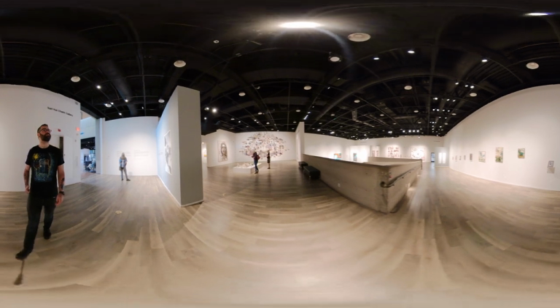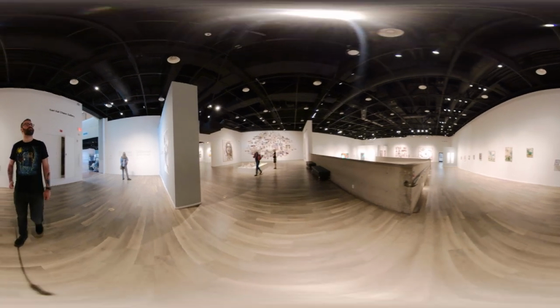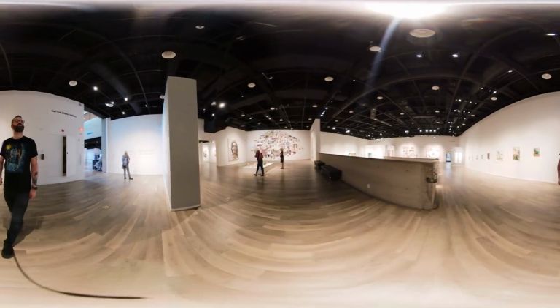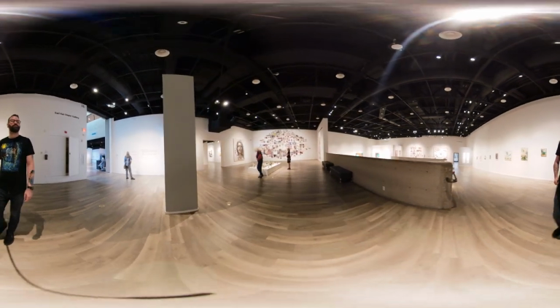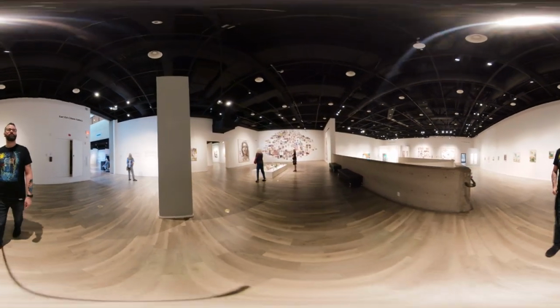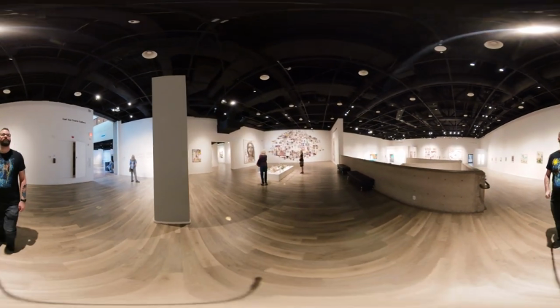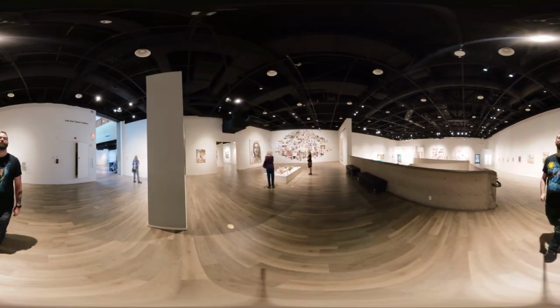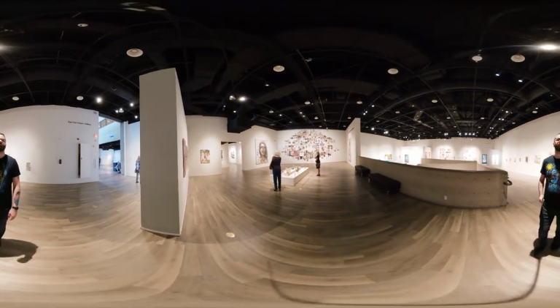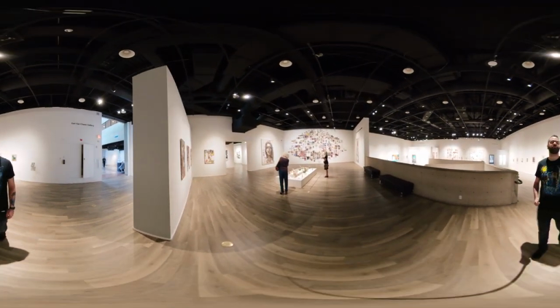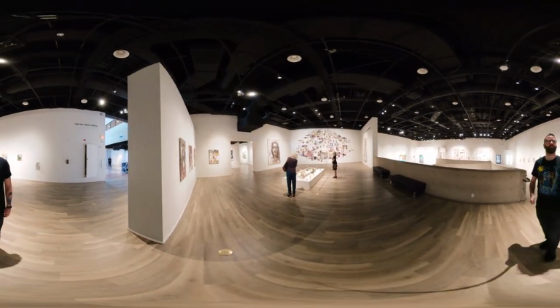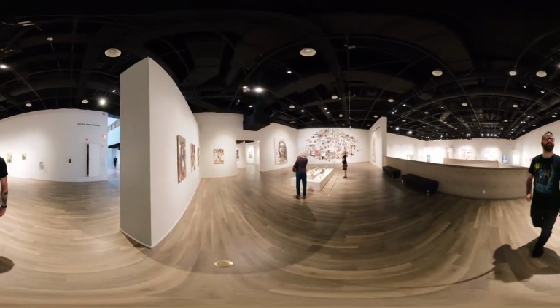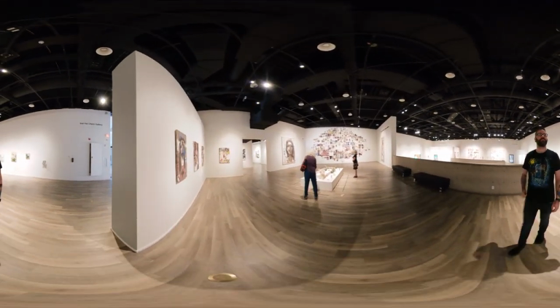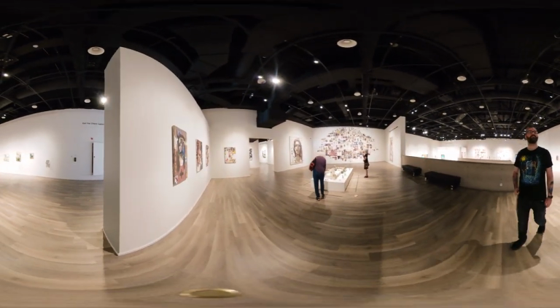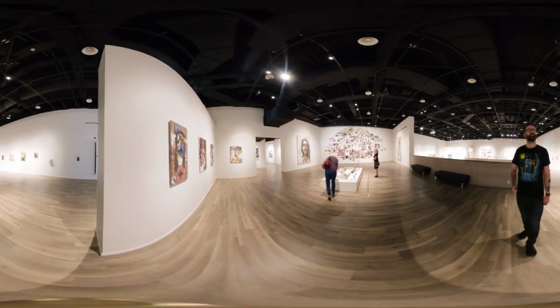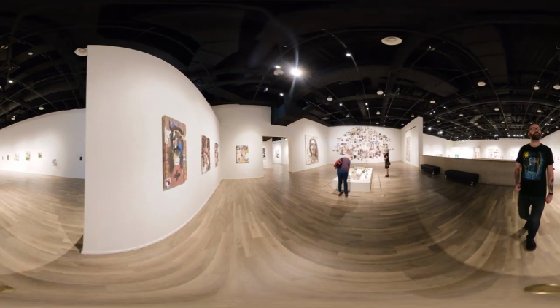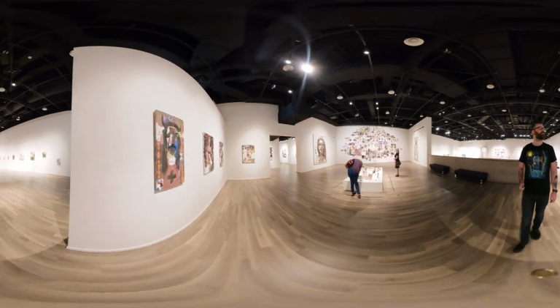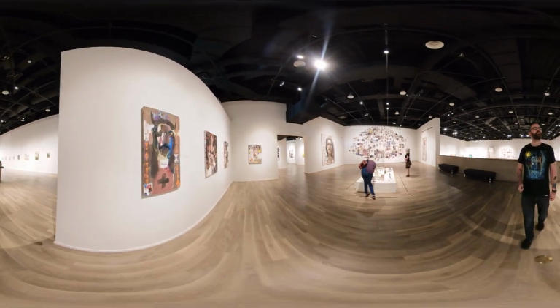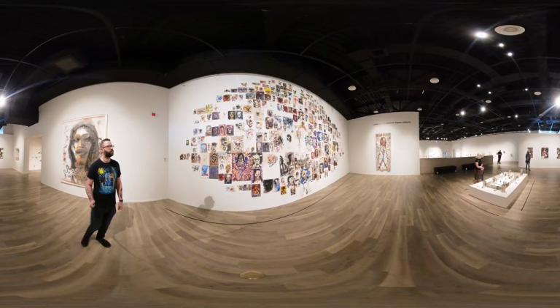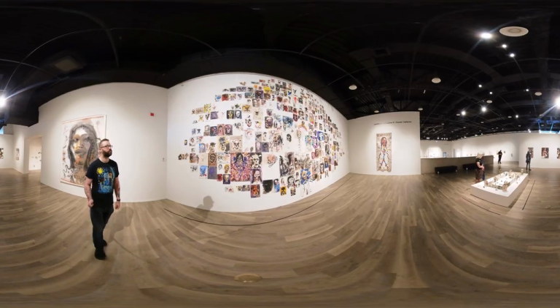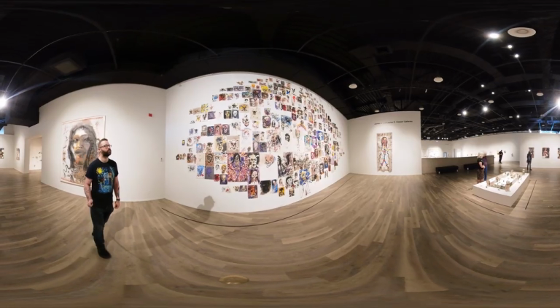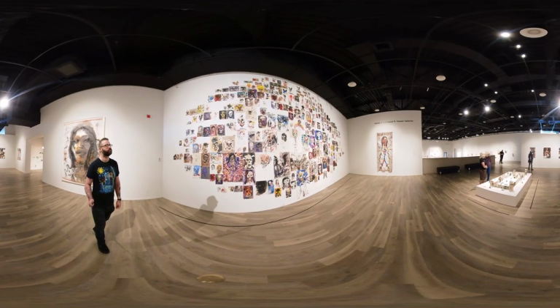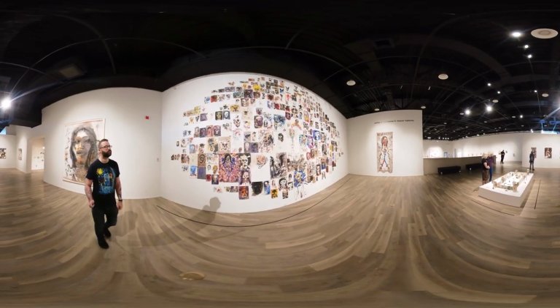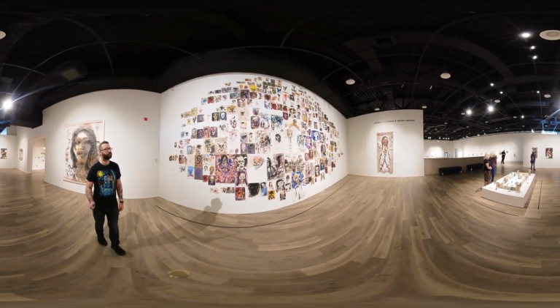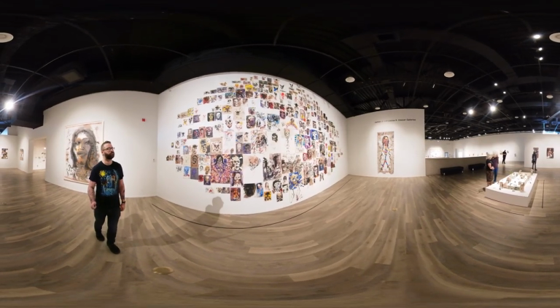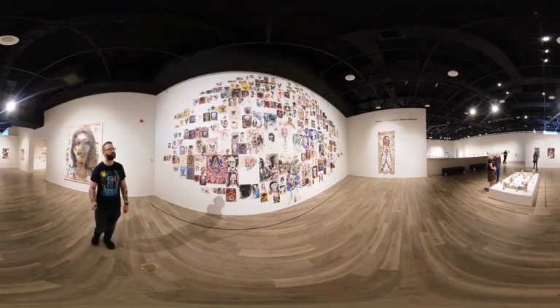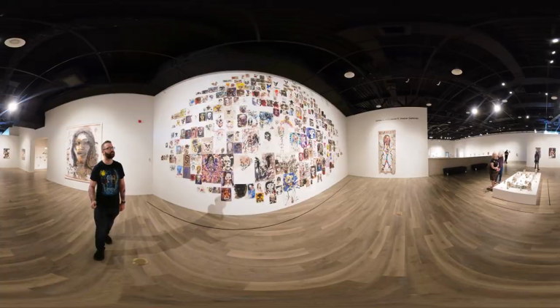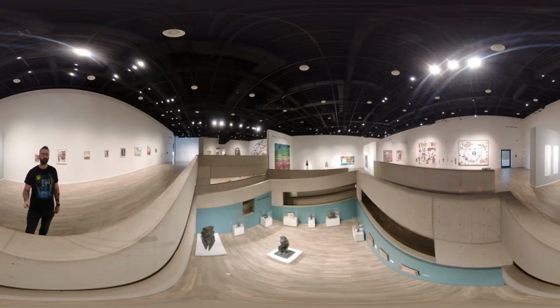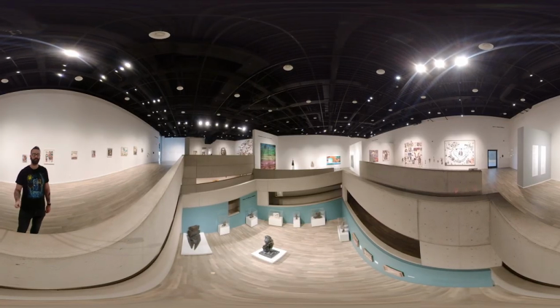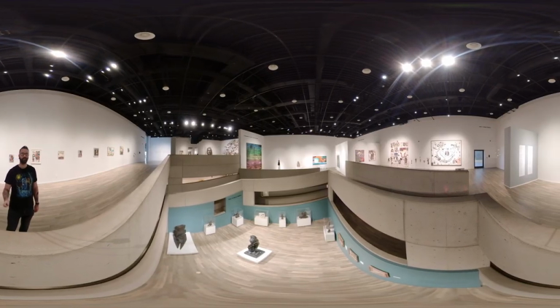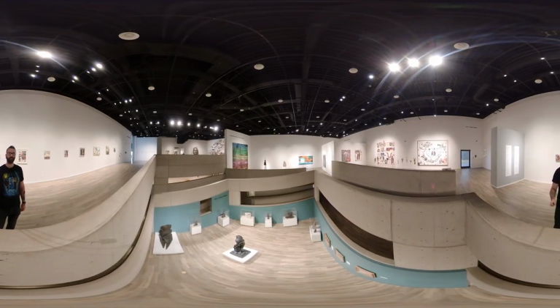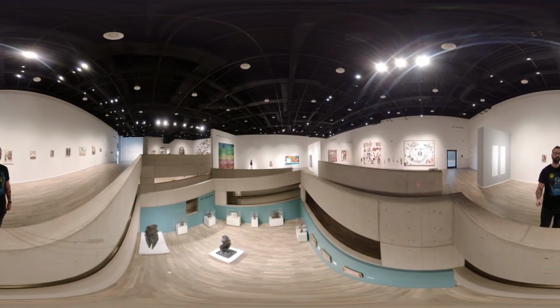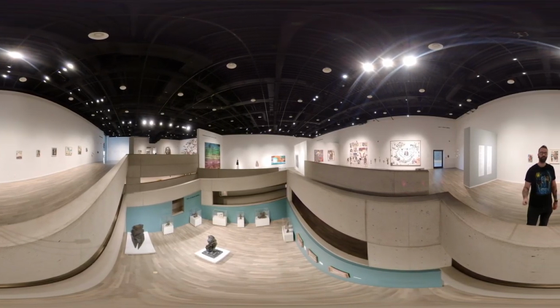Welcome to Explore Tucson. Today we're at the Tucson Museum of Art. If you've never been, you might be surprised at just how large this place is. They have a huge collection of art in all different styles and eras. Even the design of the building has its own beauty.